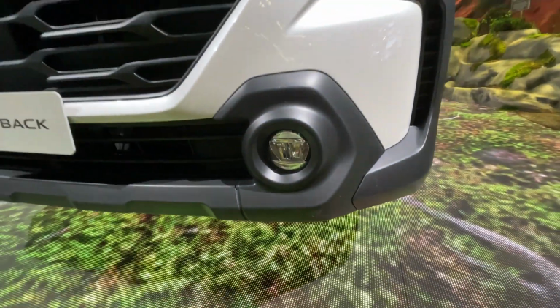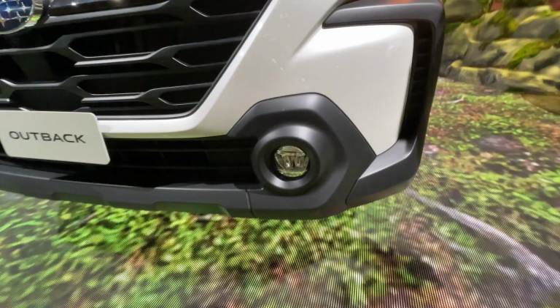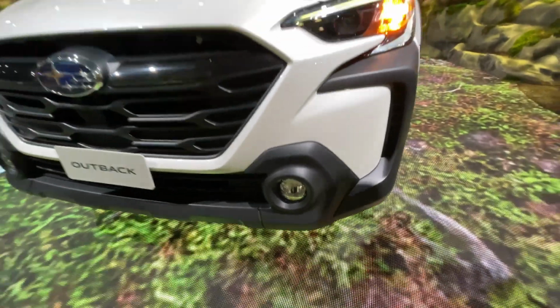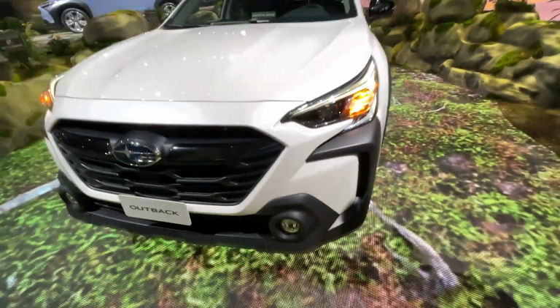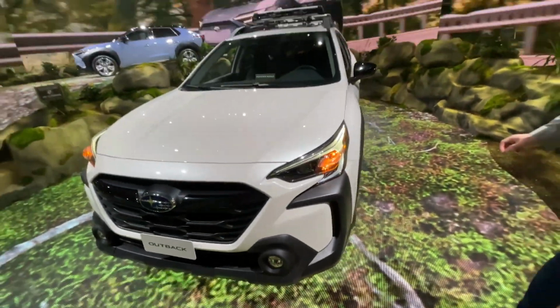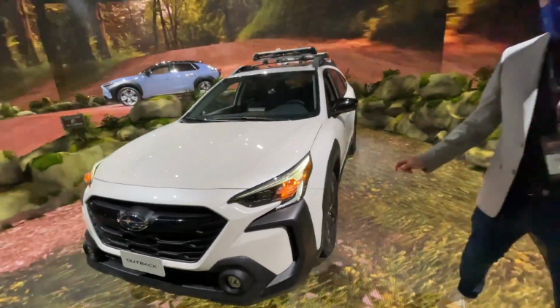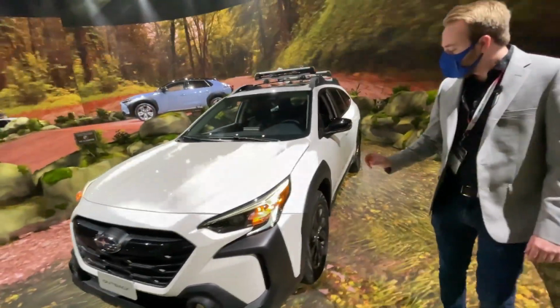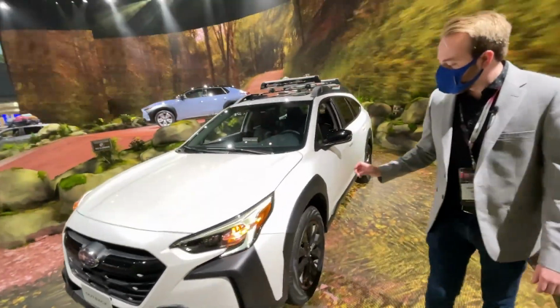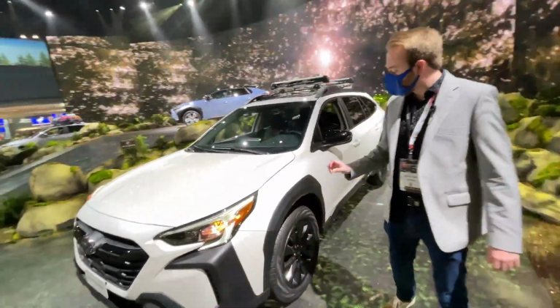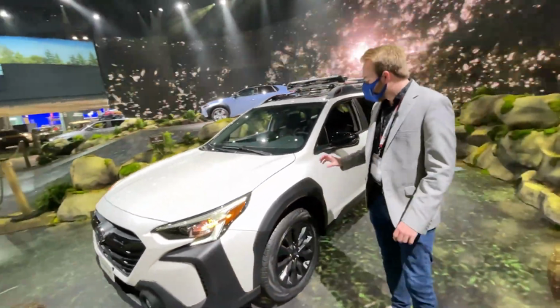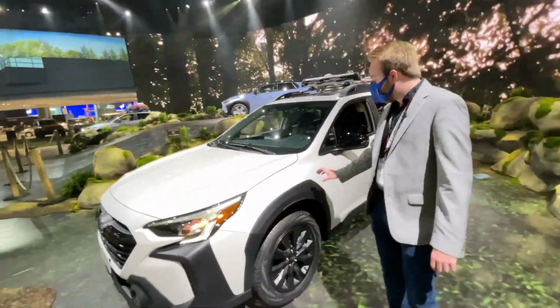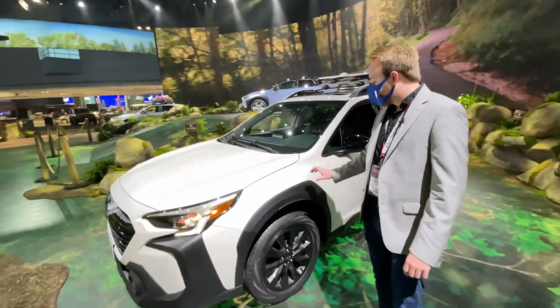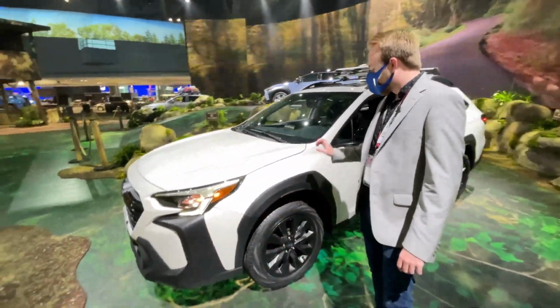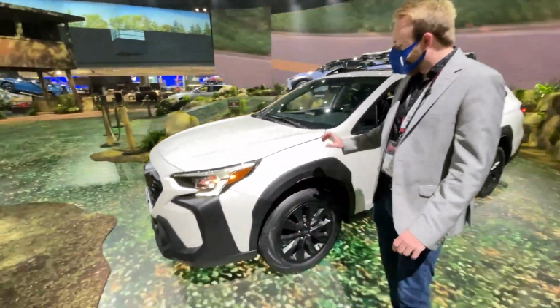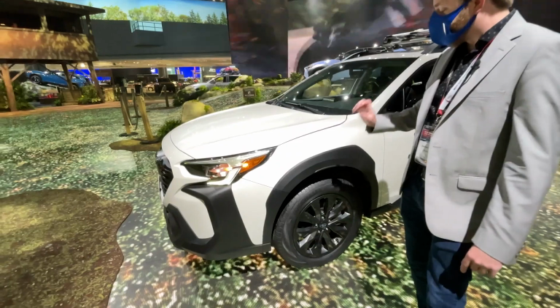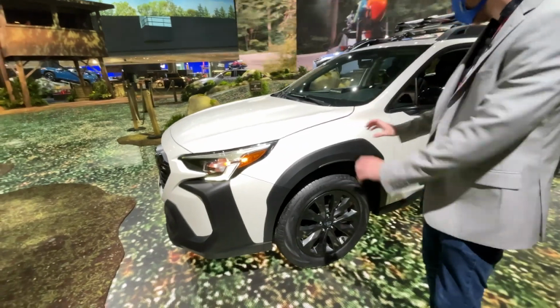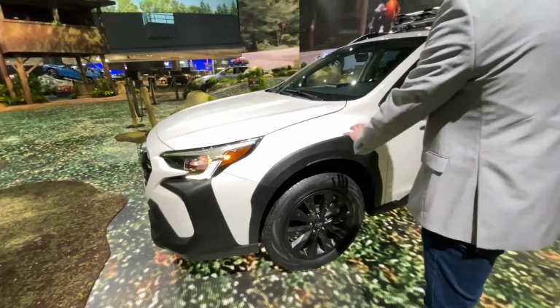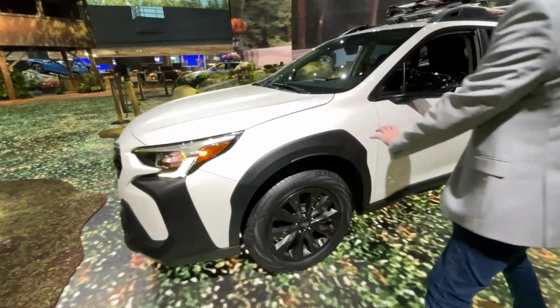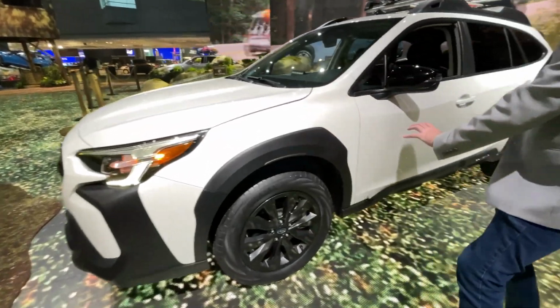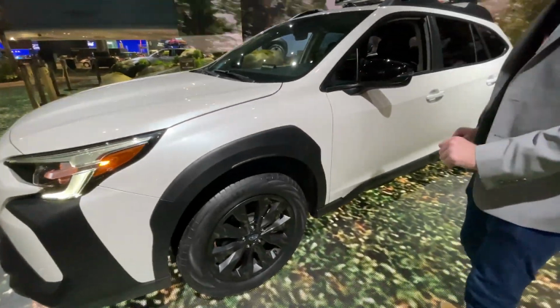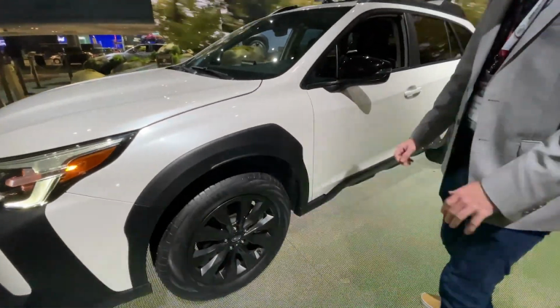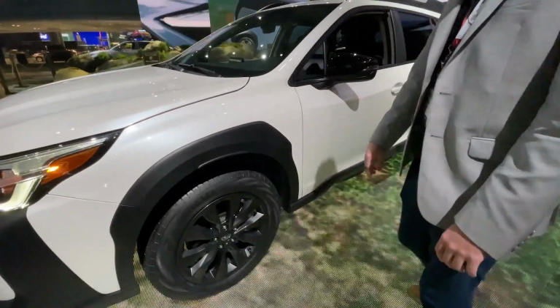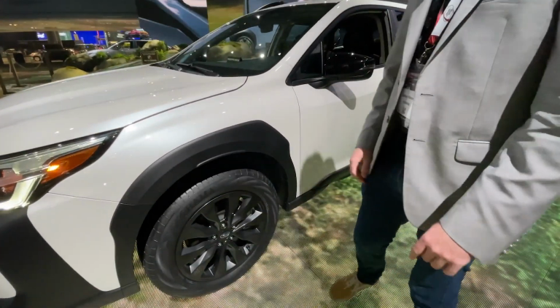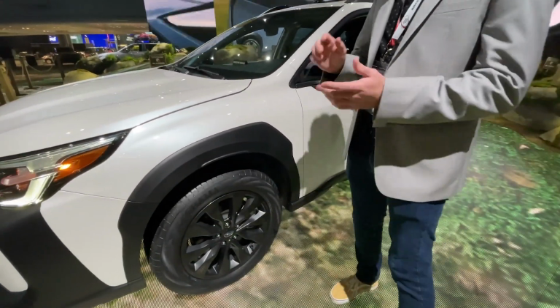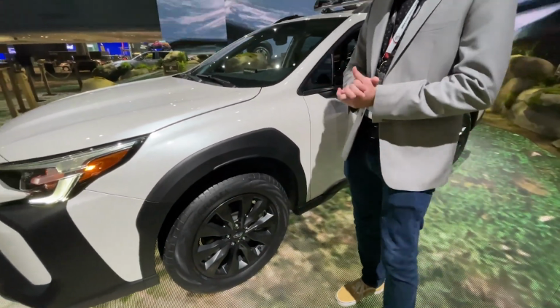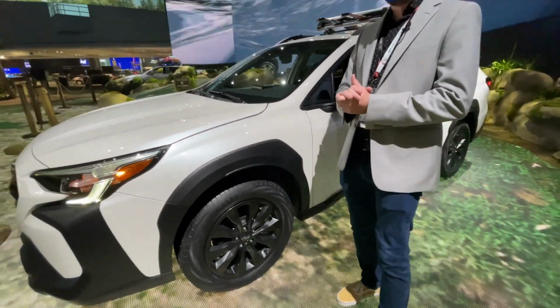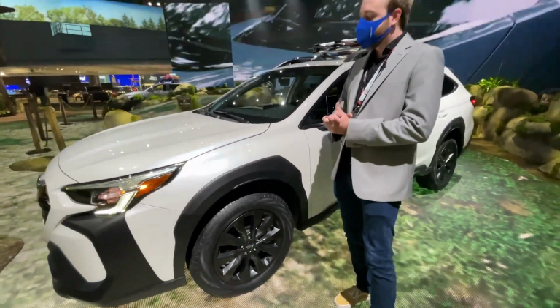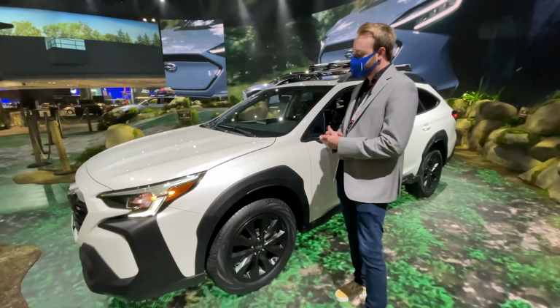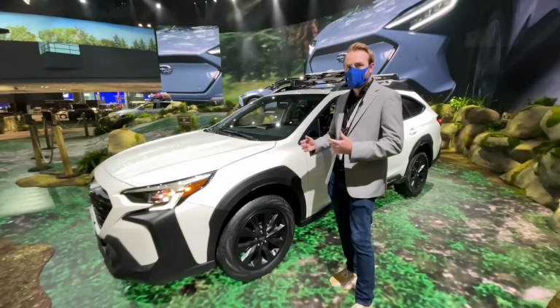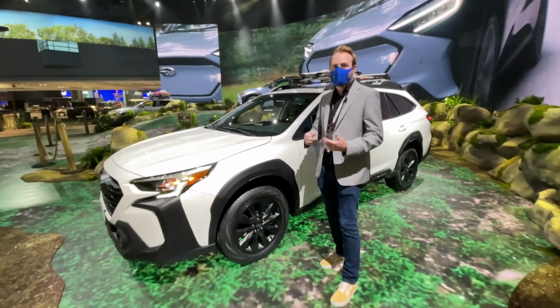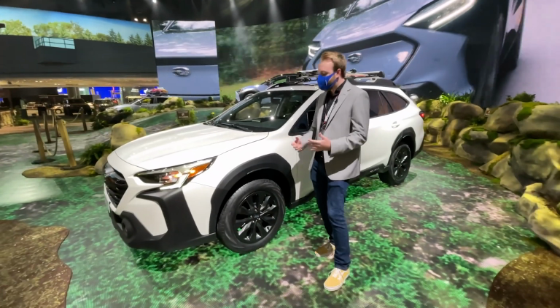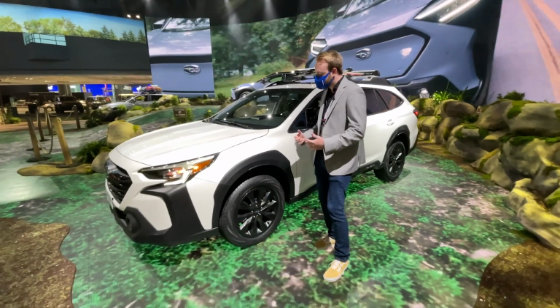As we move along the side, once again you'll see this has the big cladding plastic all down the side here. Subaru says that it does provide more protection when you're off-roading, throwing up rocks with it.